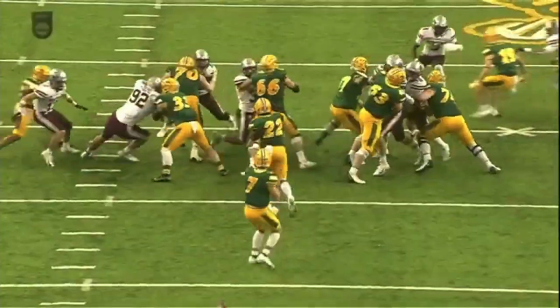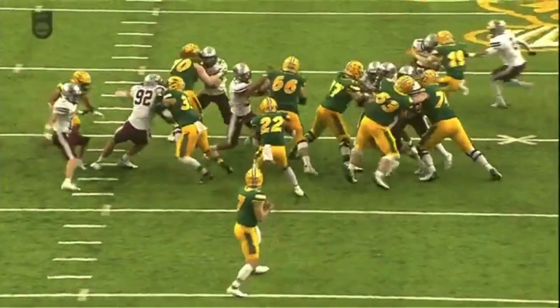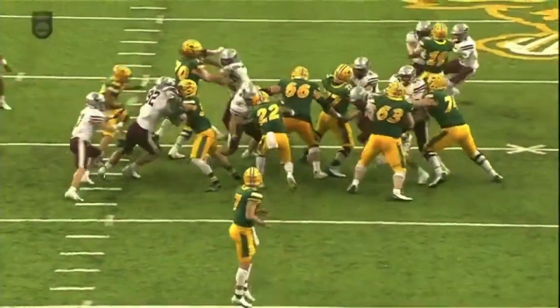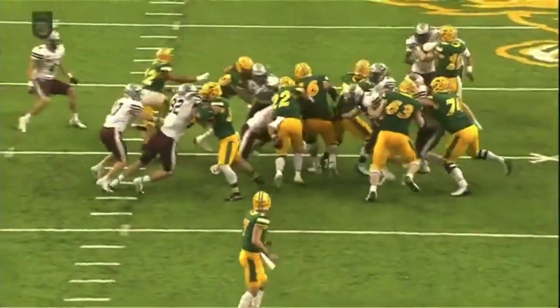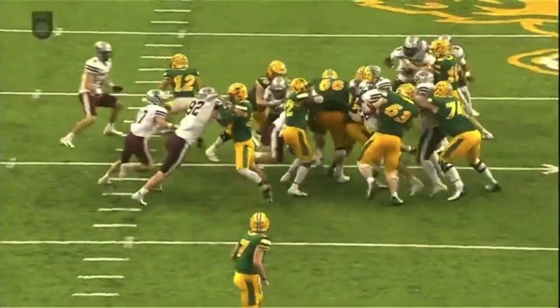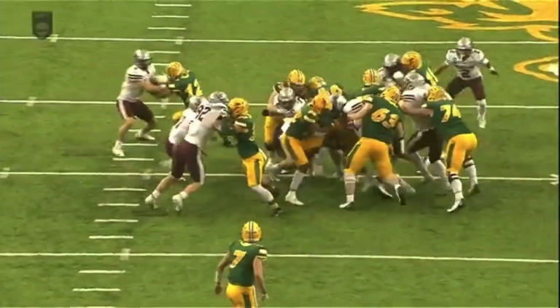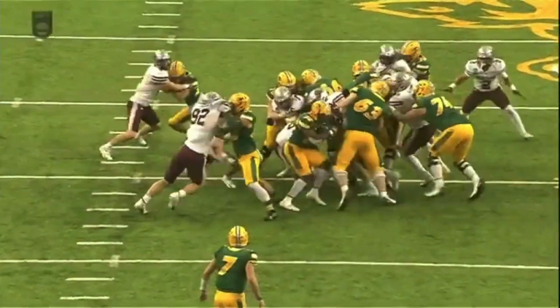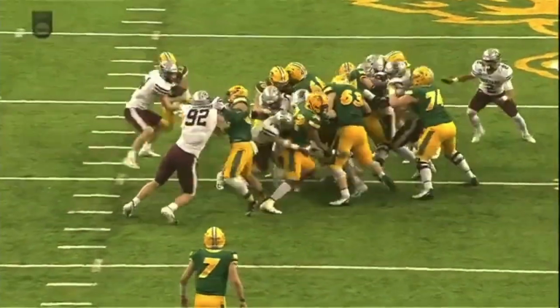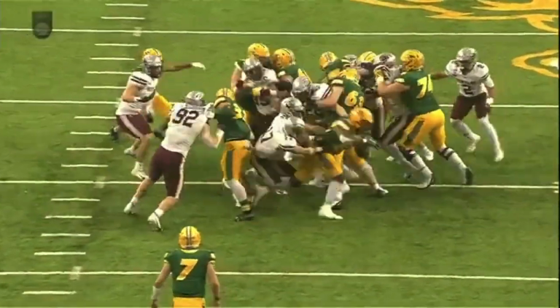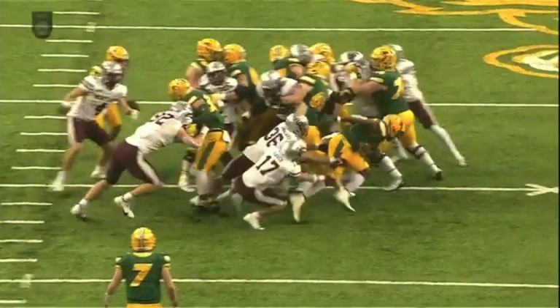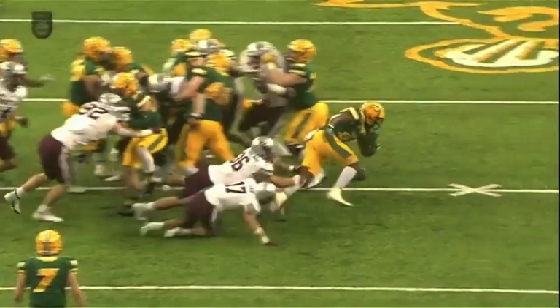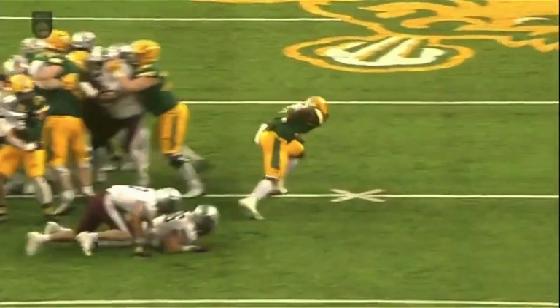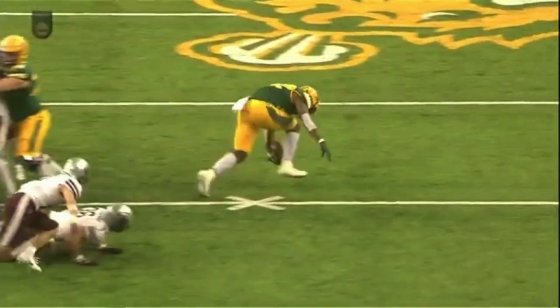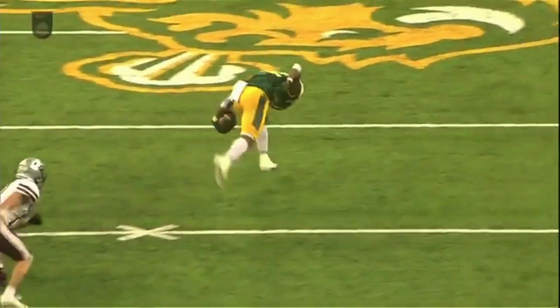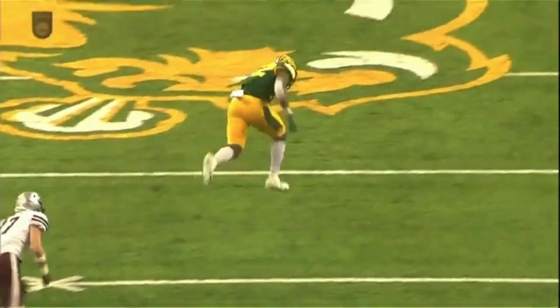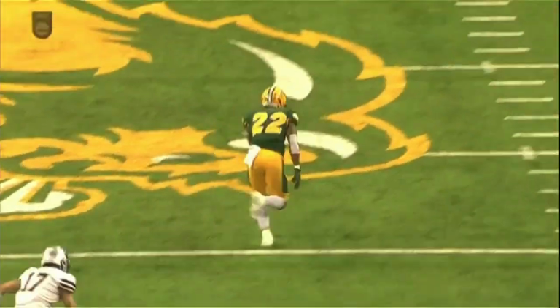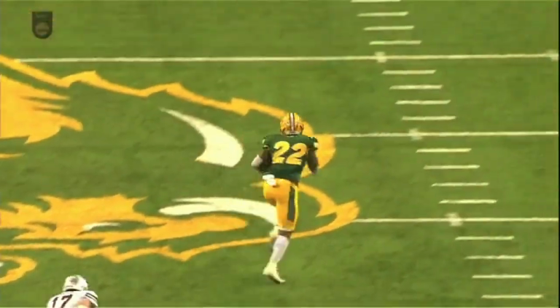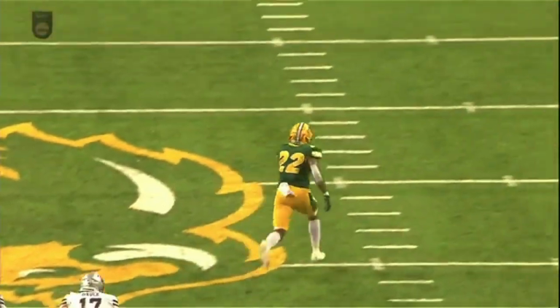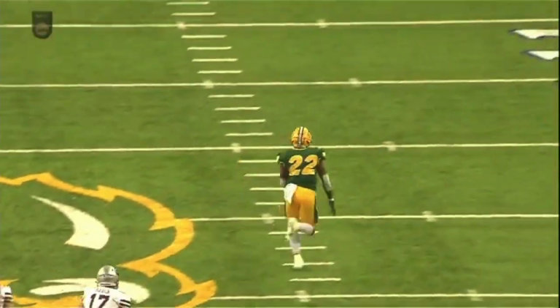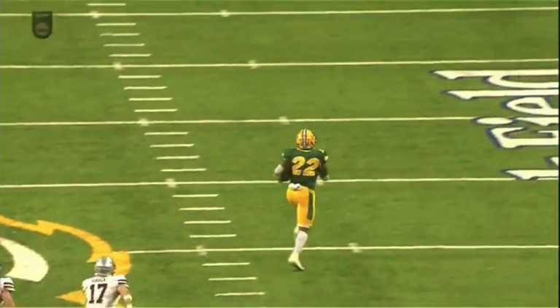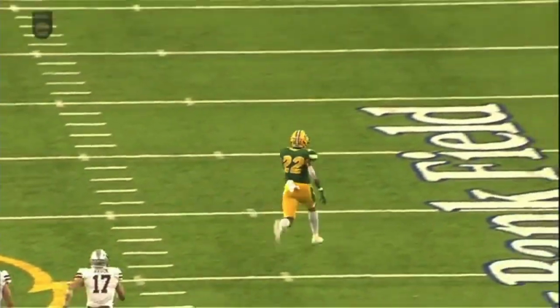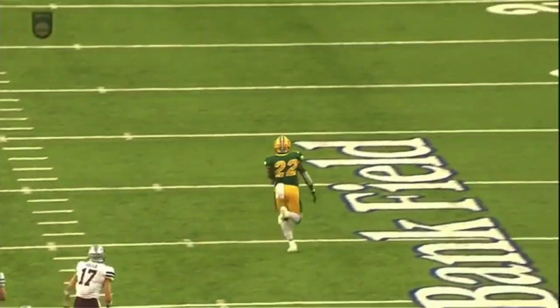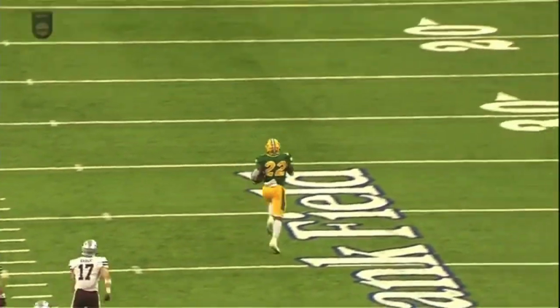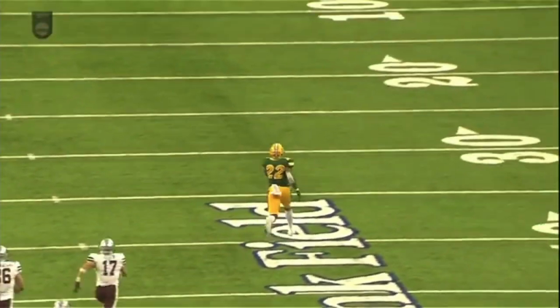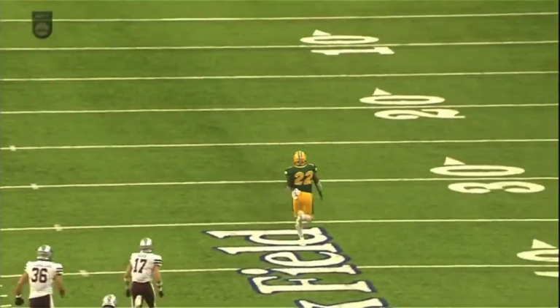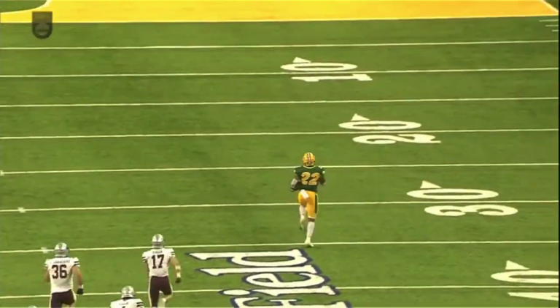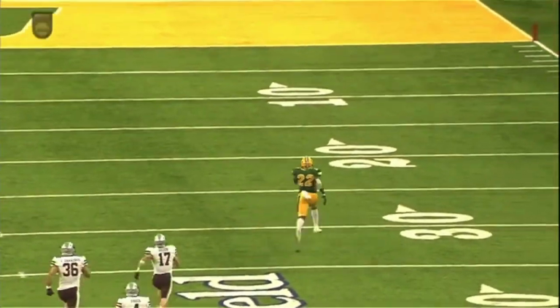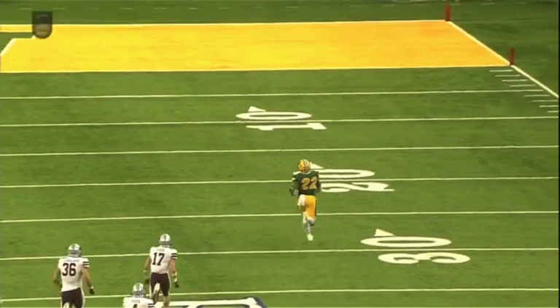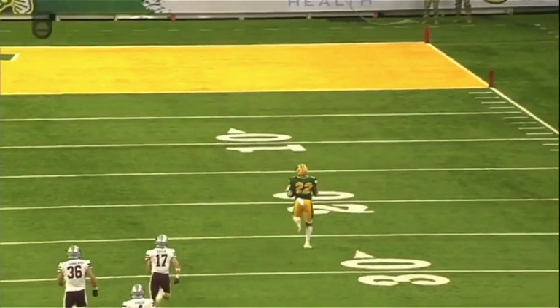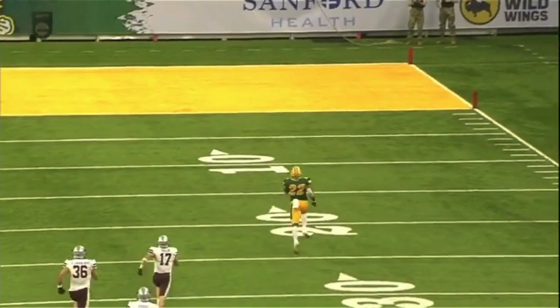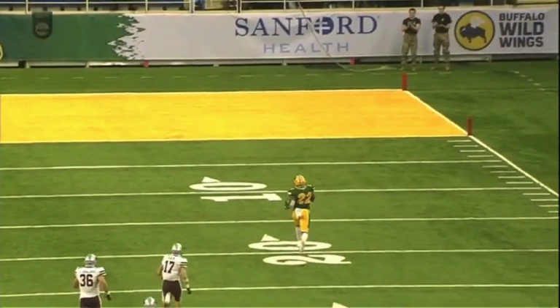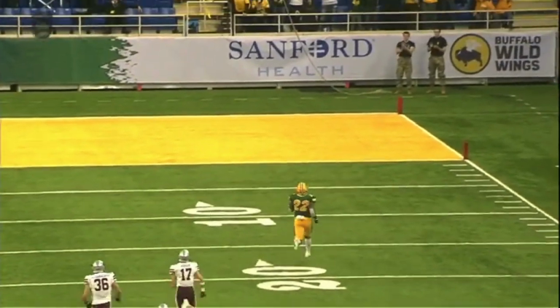Watch number 36 come in at number 17. They both have a chance at him, but look at the lower half power — and then he's just off to the races.